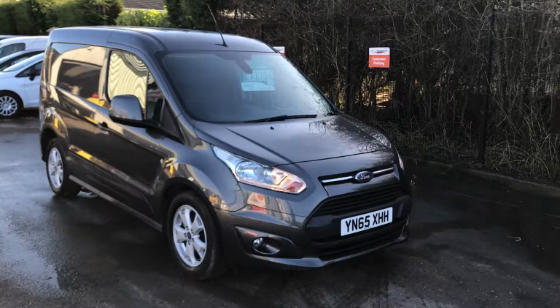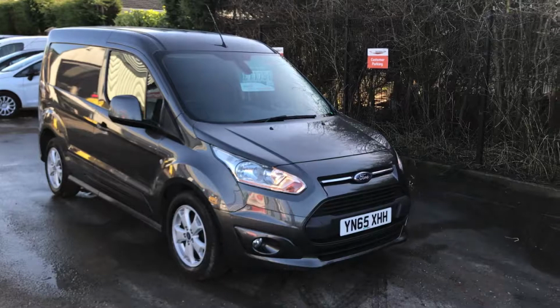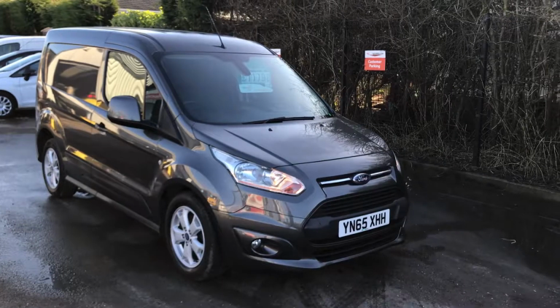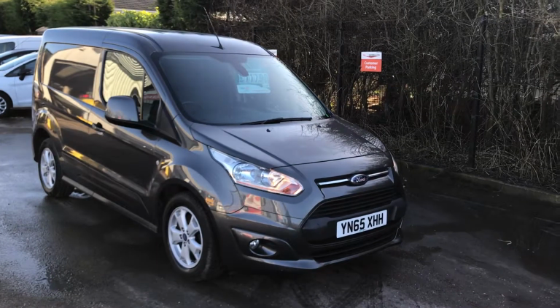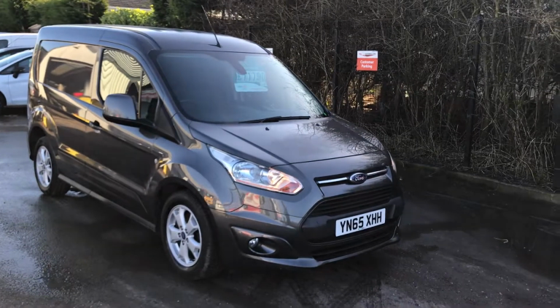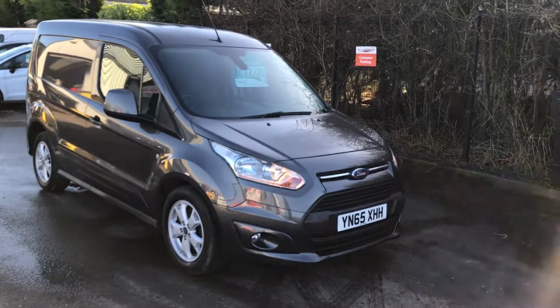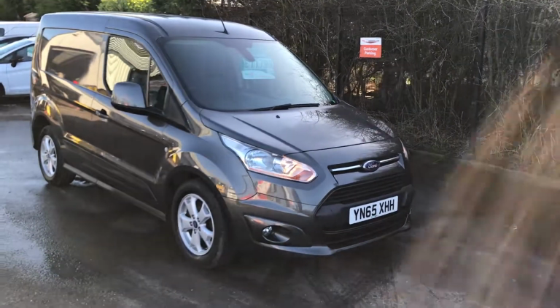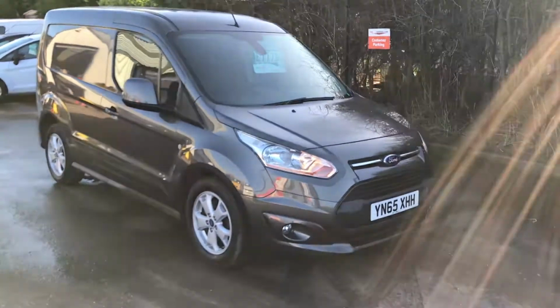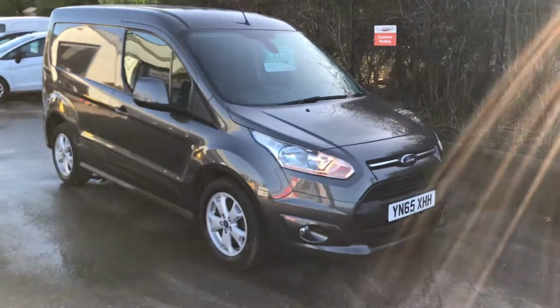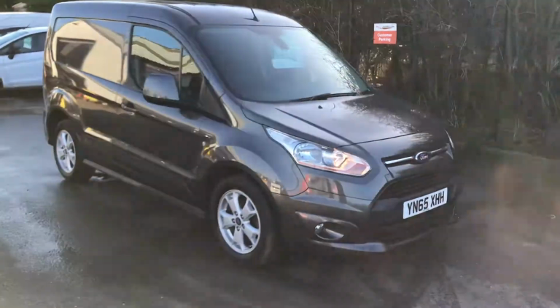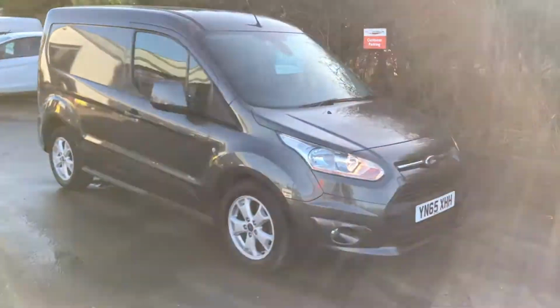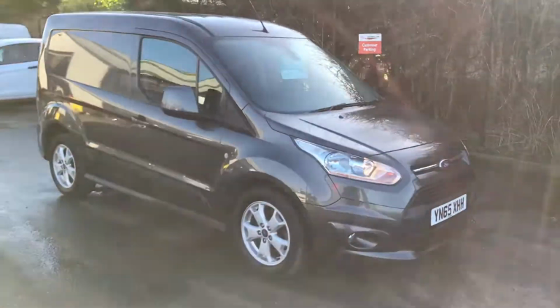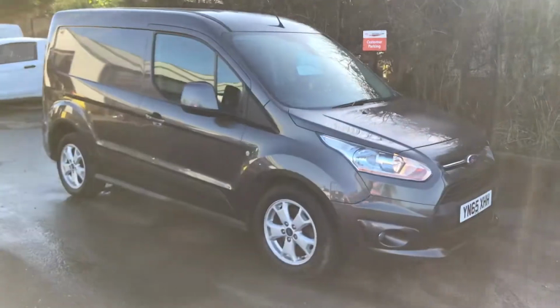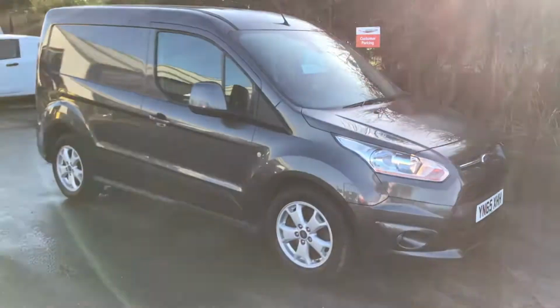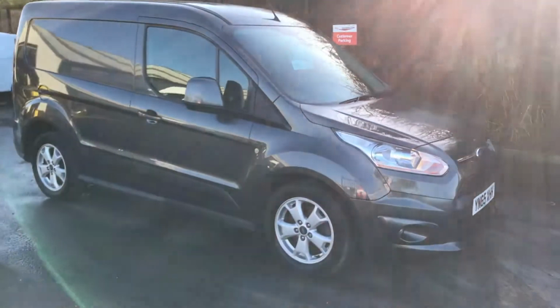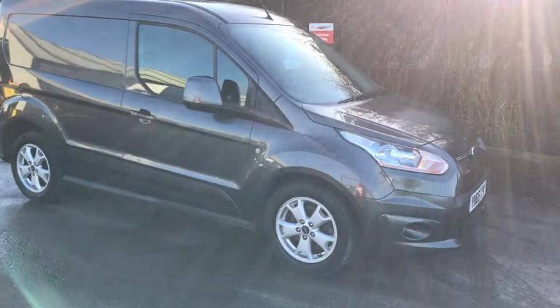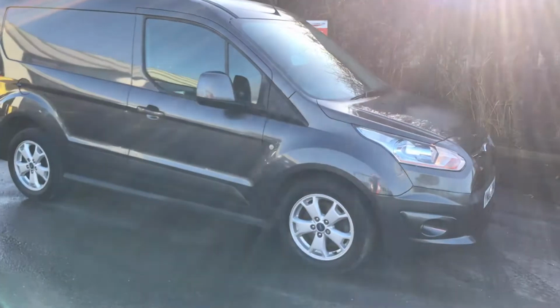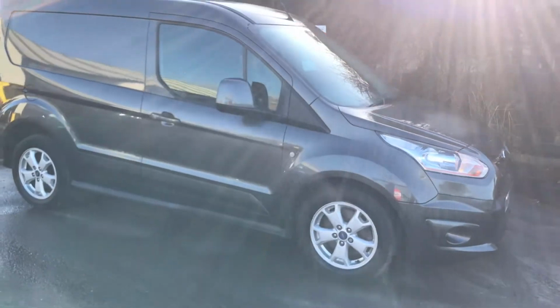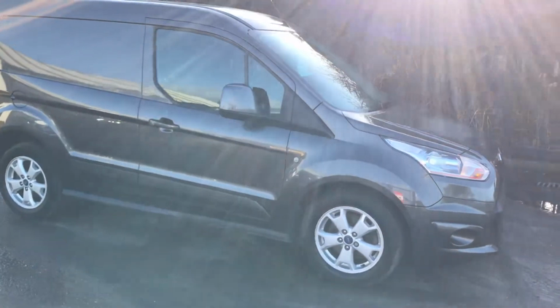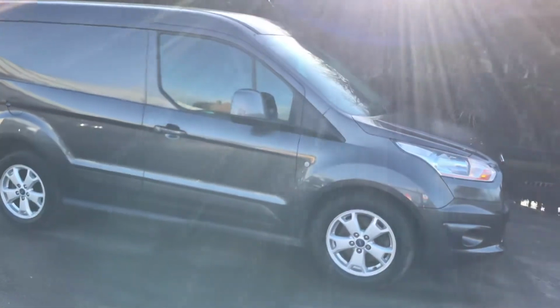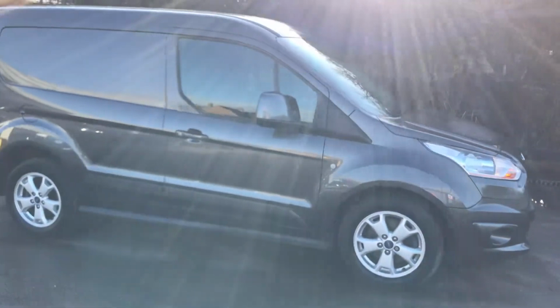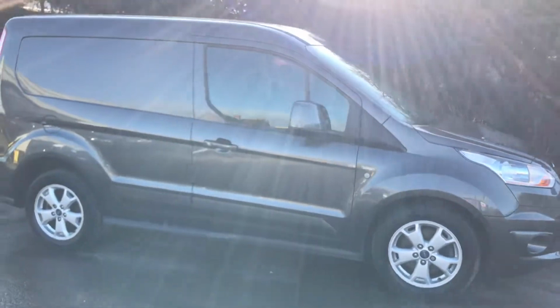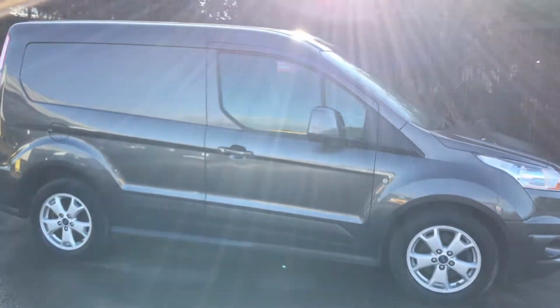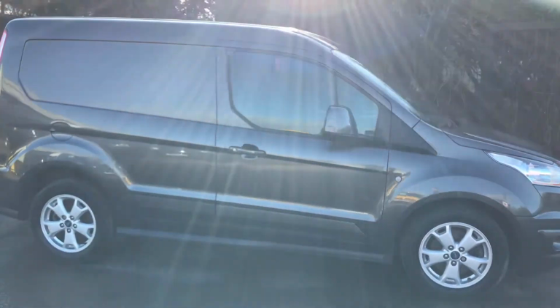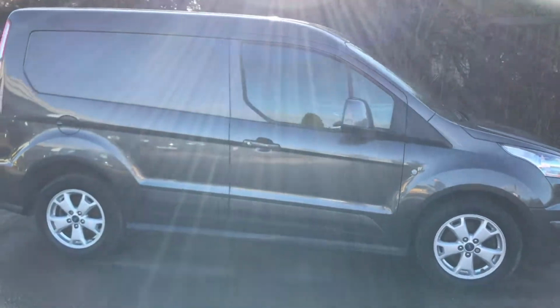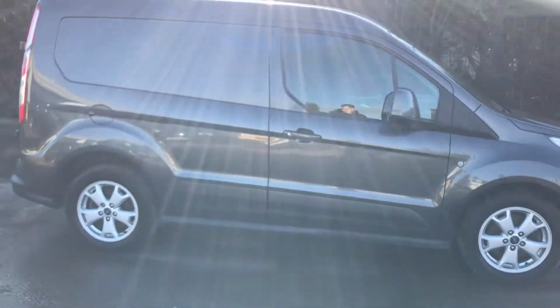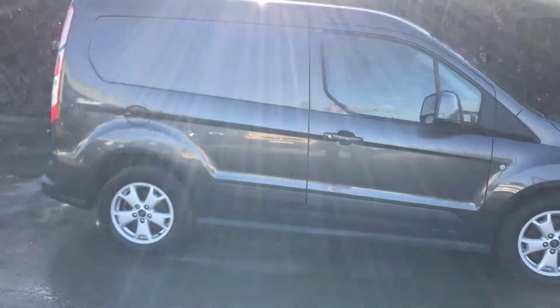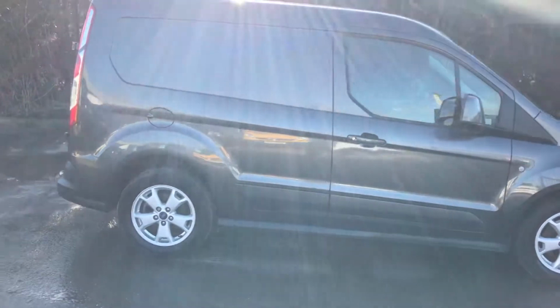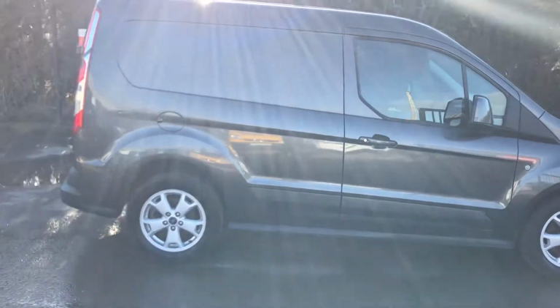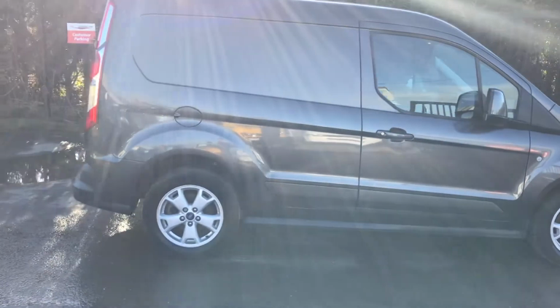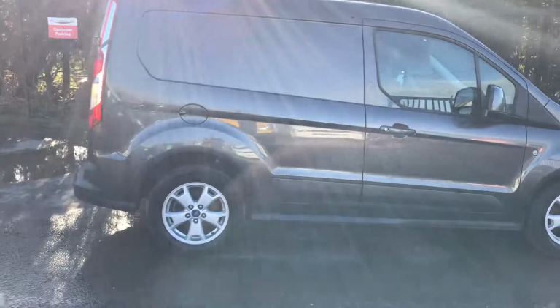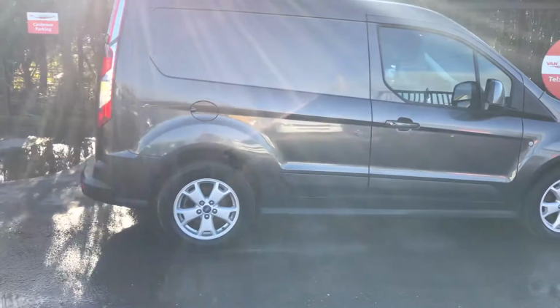This is the Ford Transit Connect 1.6 Limited, 115bhp. It's one owner from new, full service history, and it's got no VAT.